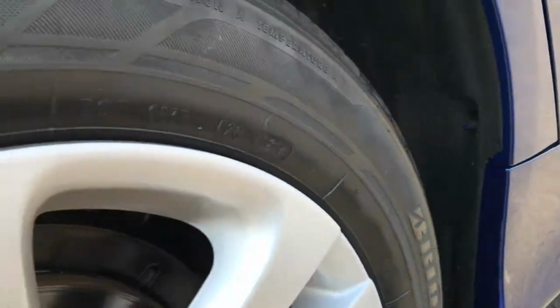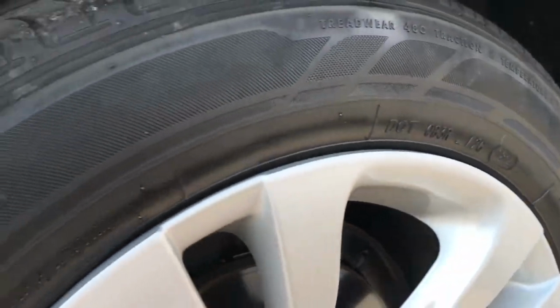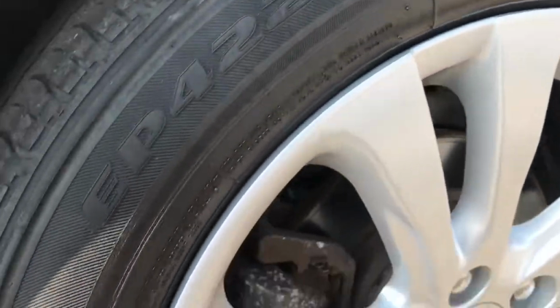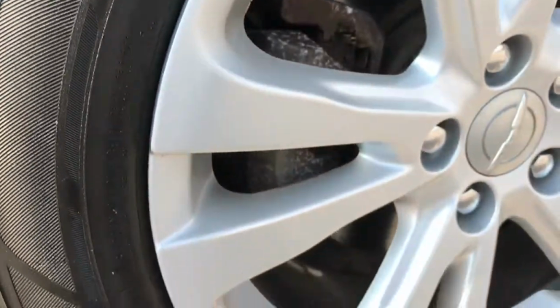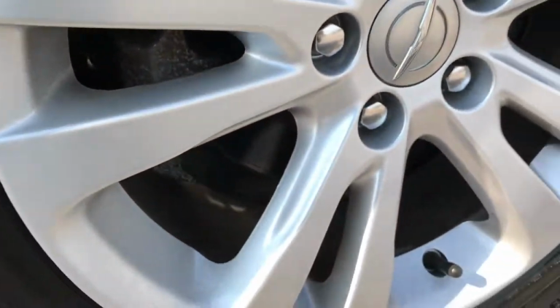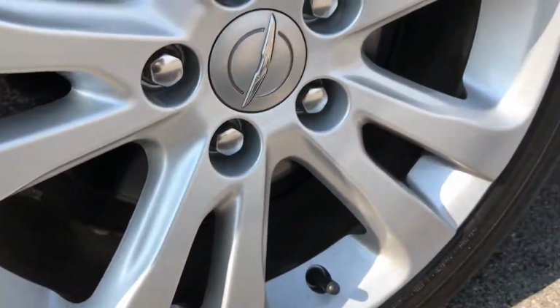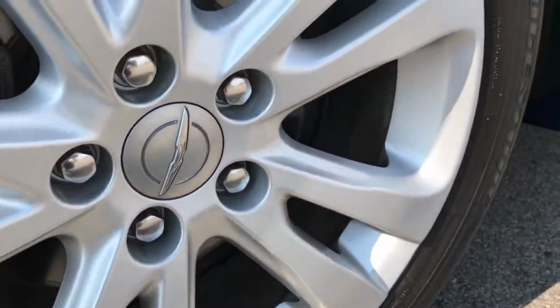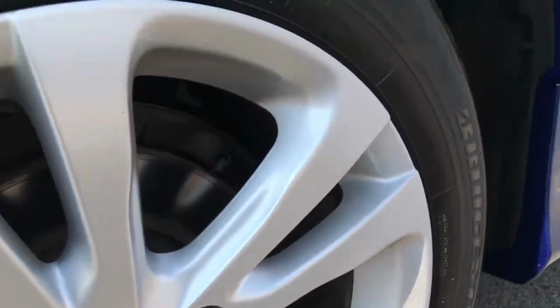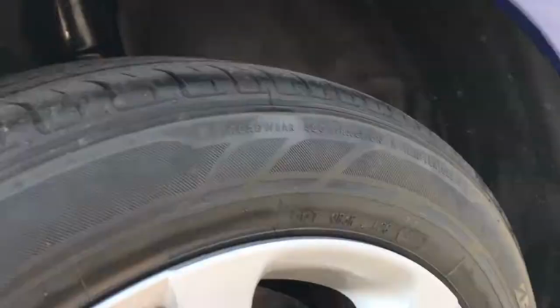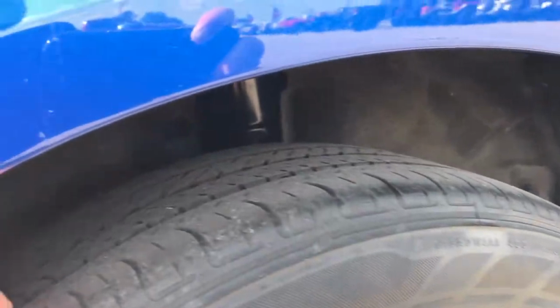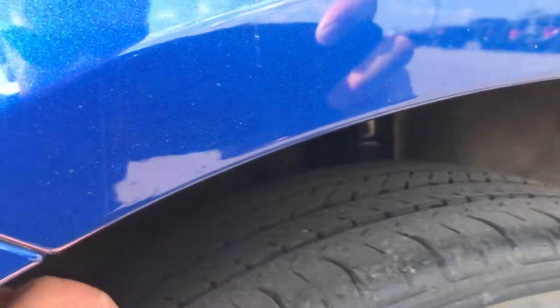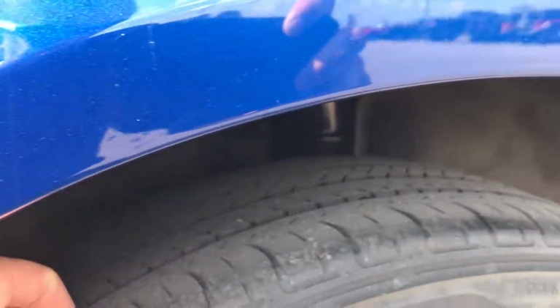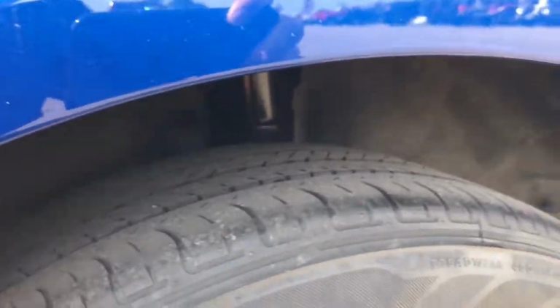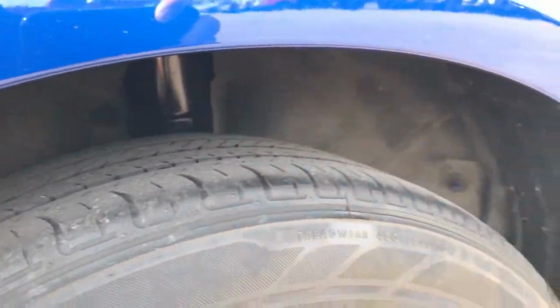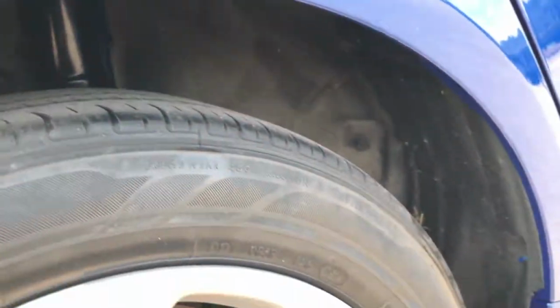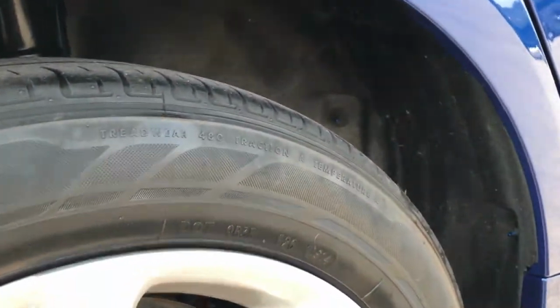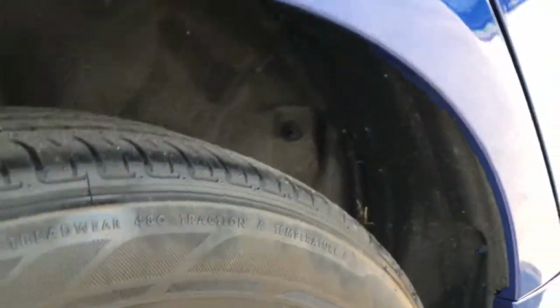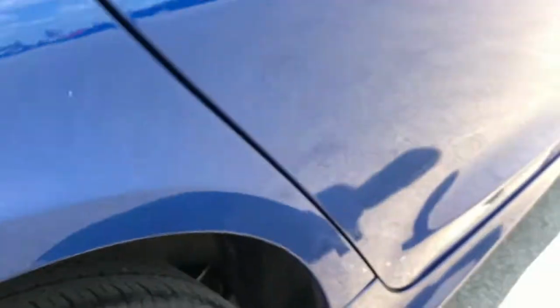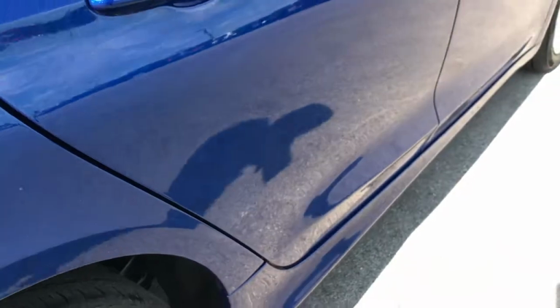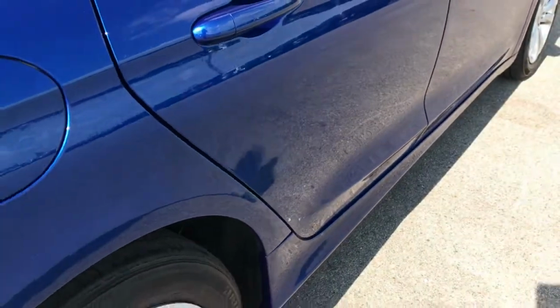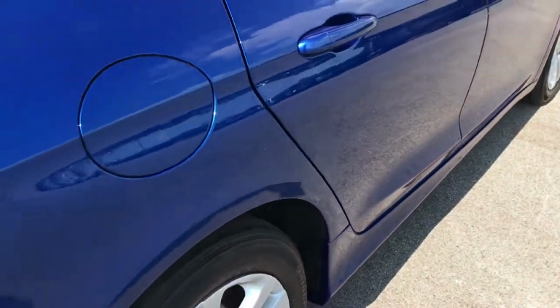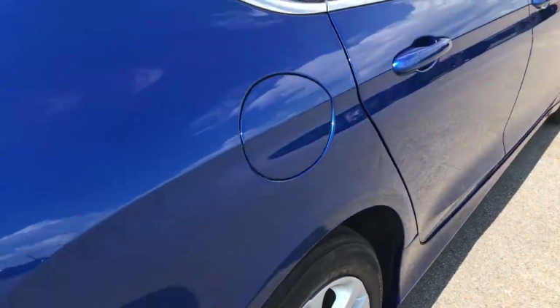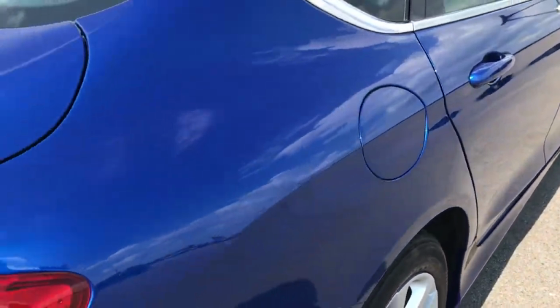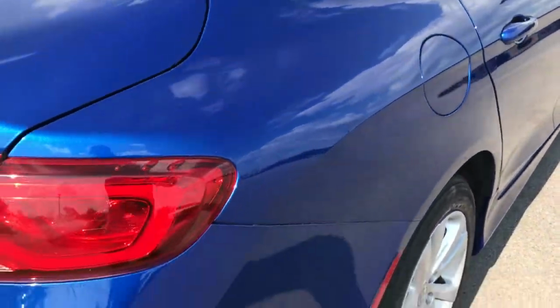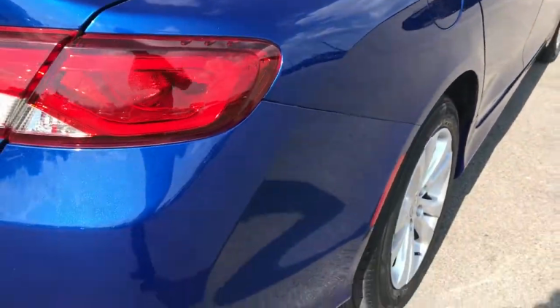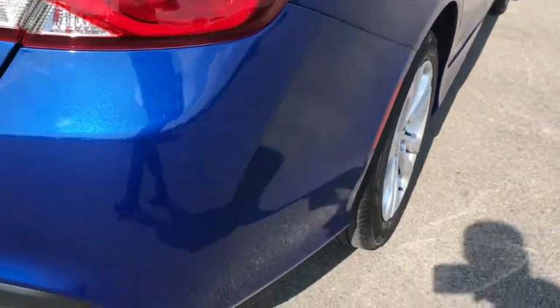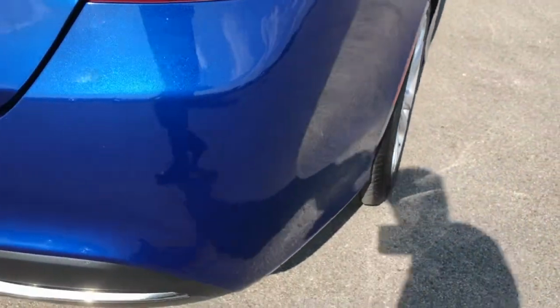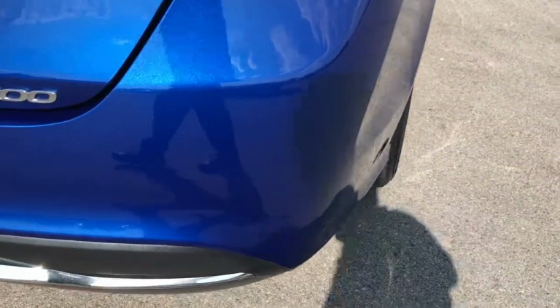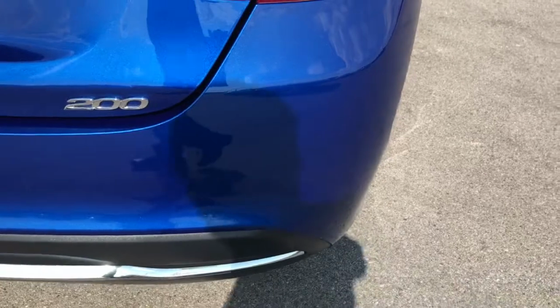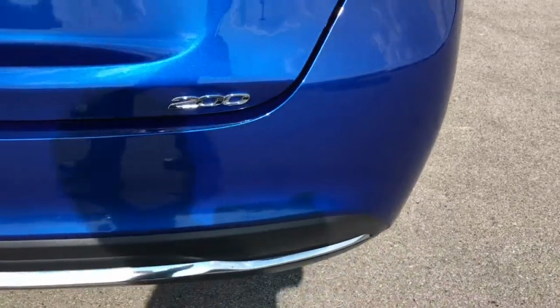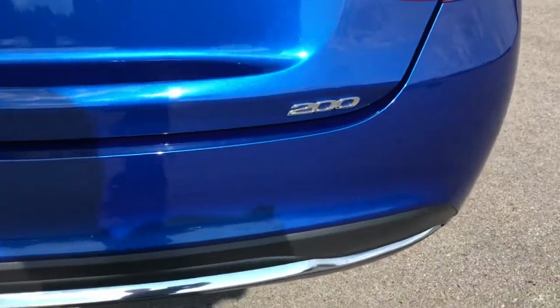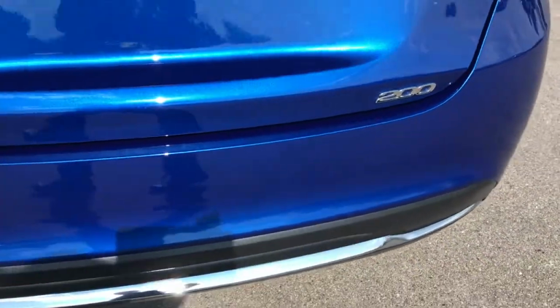Back rims are in really nice shape as well. No scuffs or scrapes, and the back tires have probably about half the tread left — definitely not as new as the front ones. Rear bumper is very clean as well.